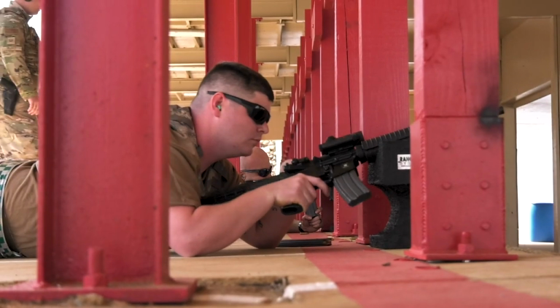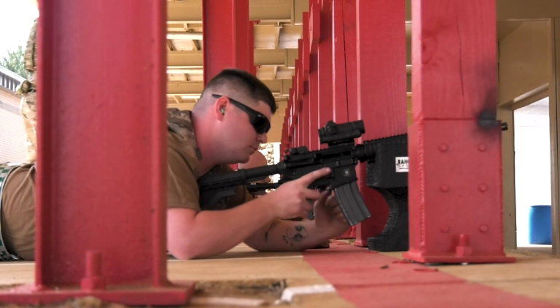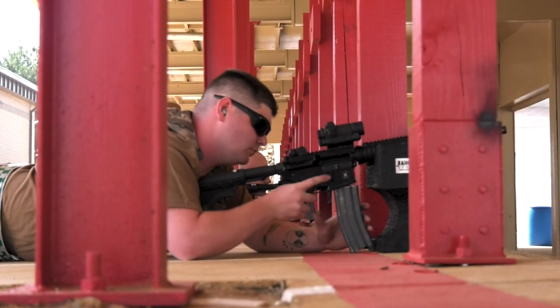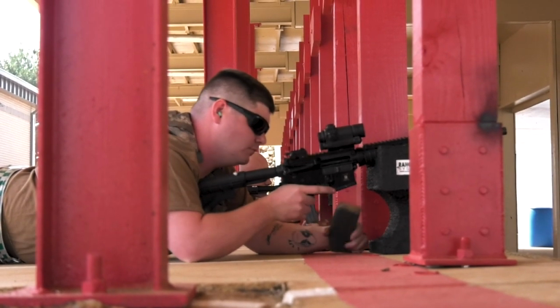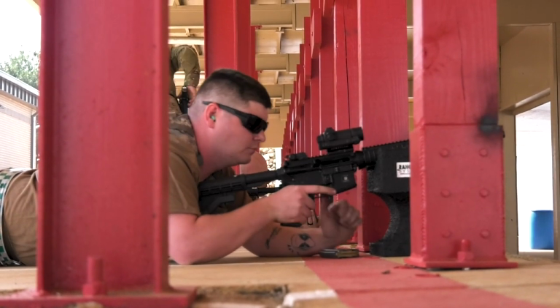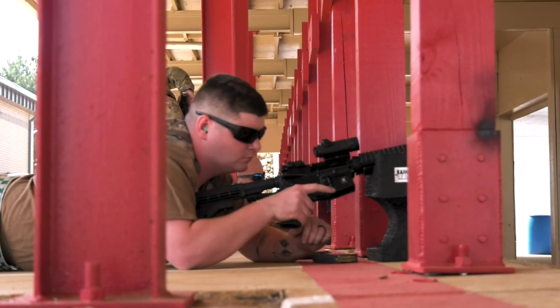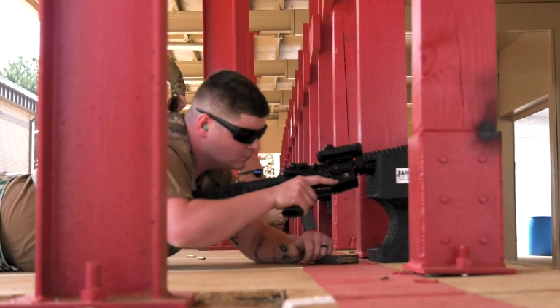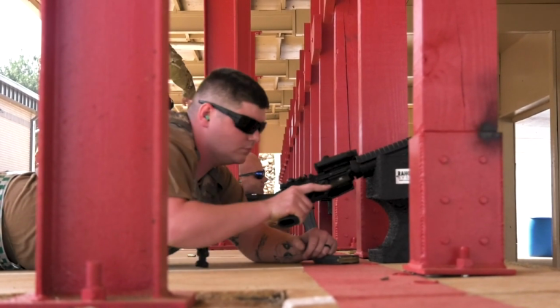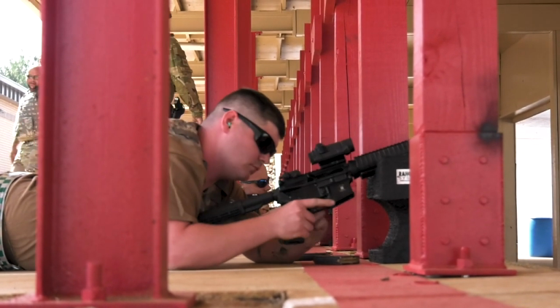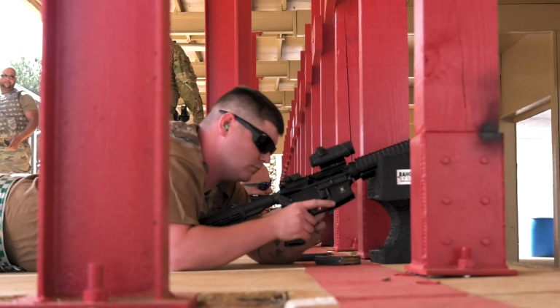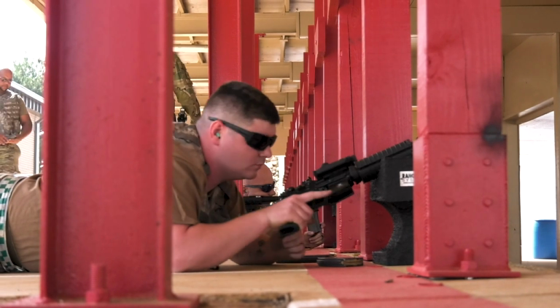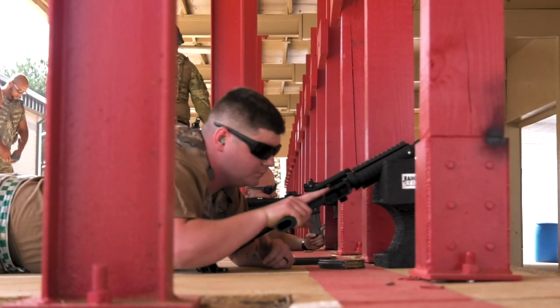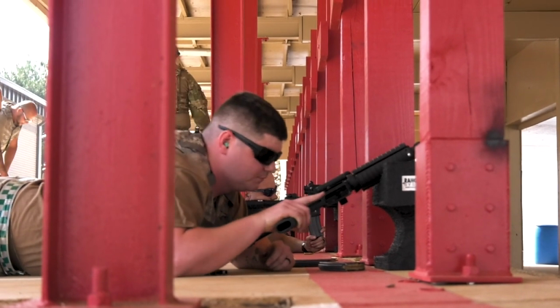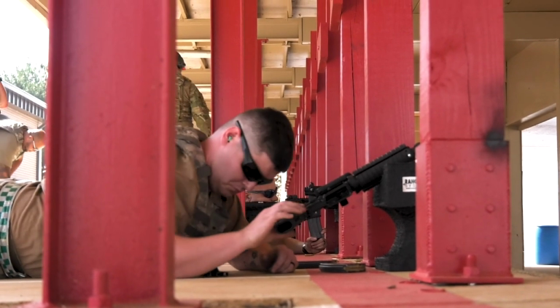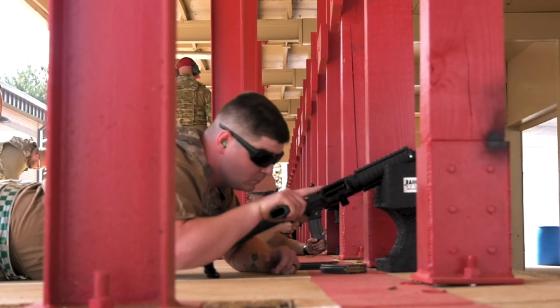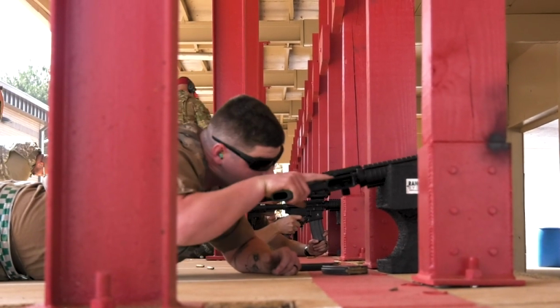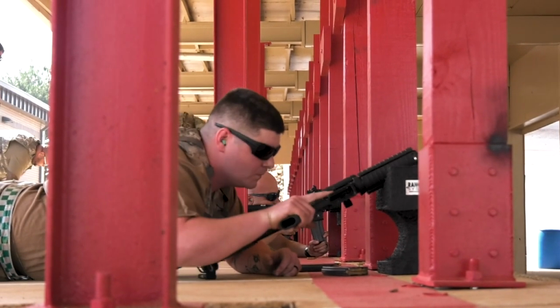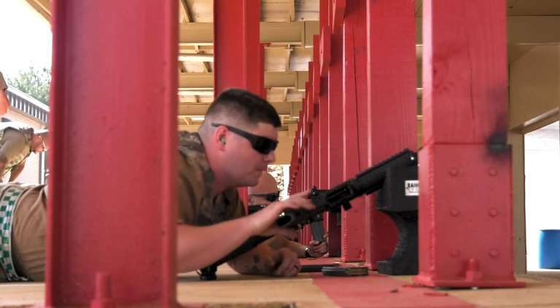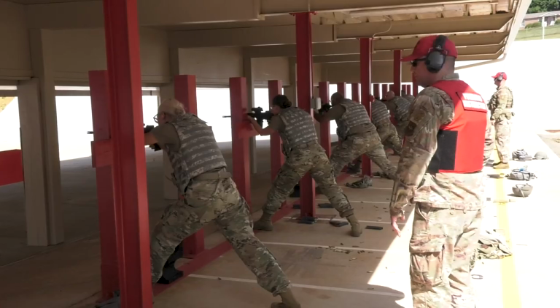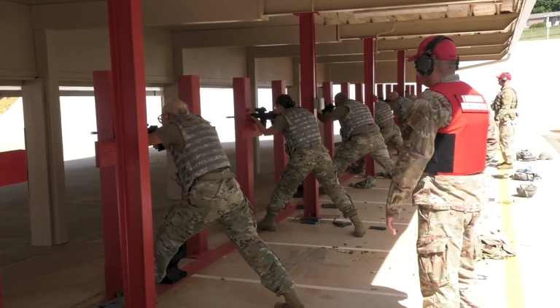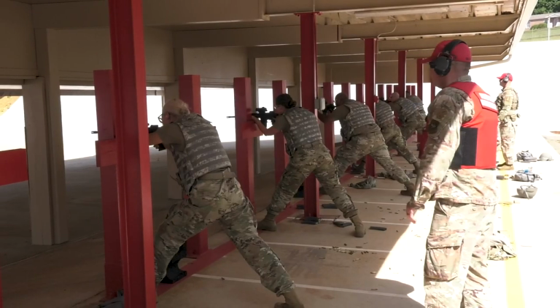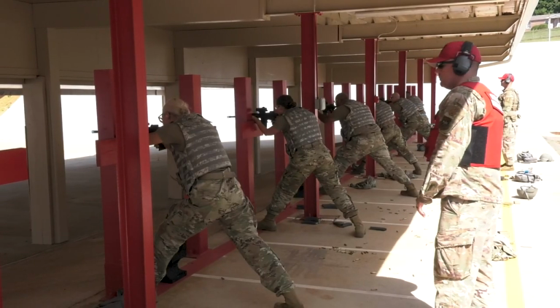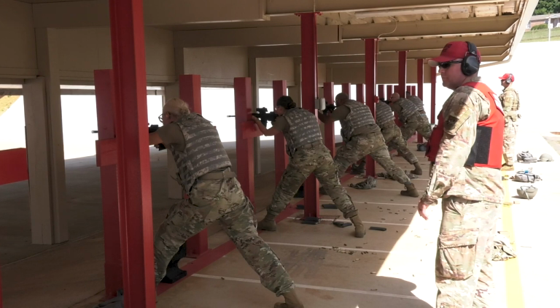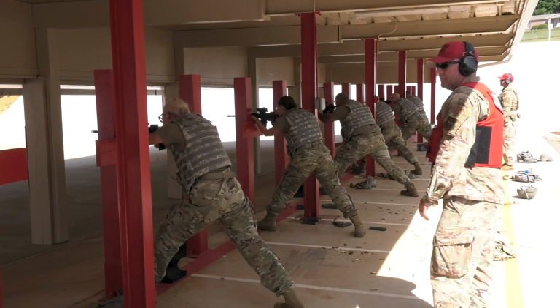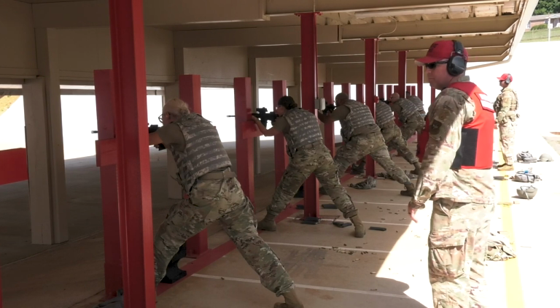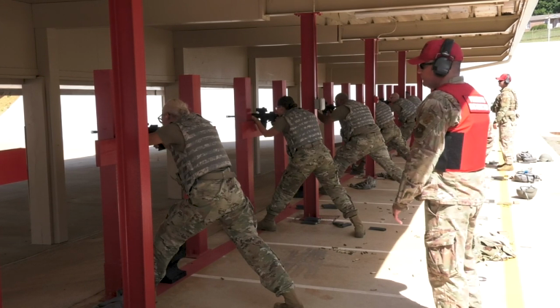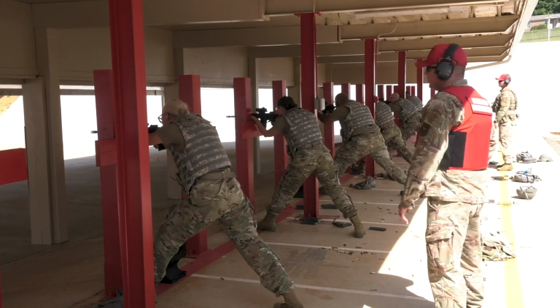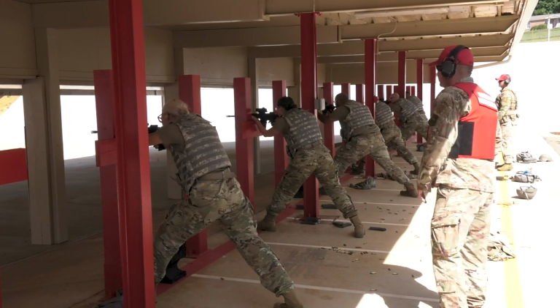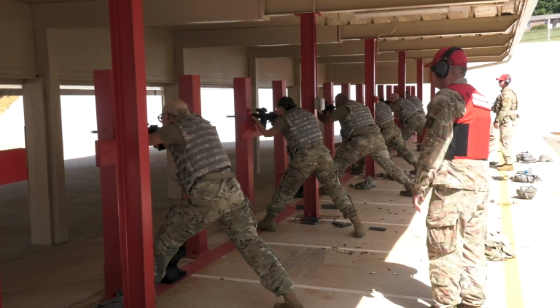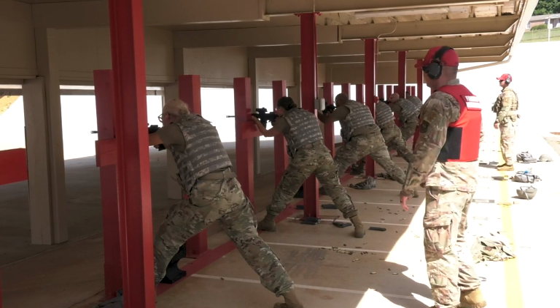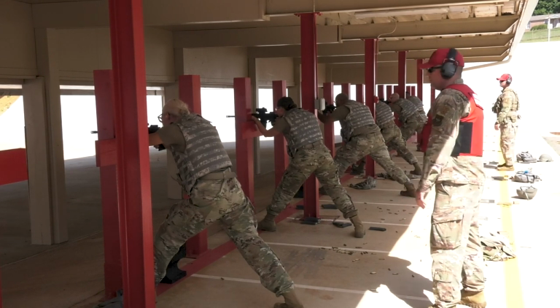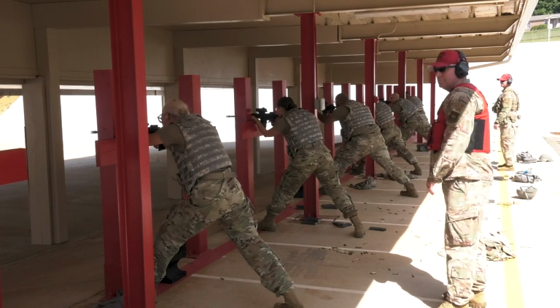Cops qualify on an annual basis, along with quarterly sustainment training — they're doing some kind of firearms manipulation or training. Most of the other career fields, it's typically right before they deploy, so anybody that leaves for deployment will come to us for firearms training.